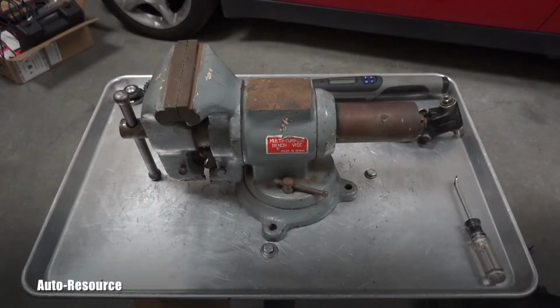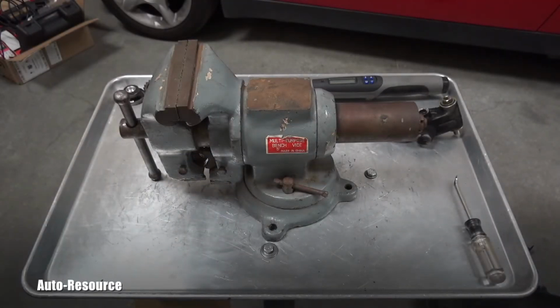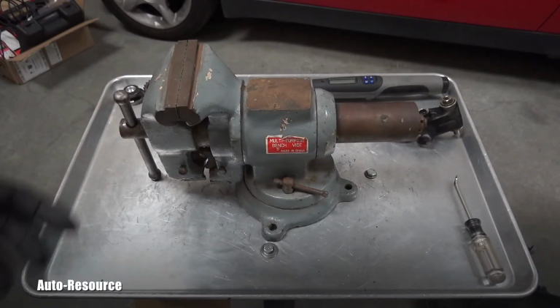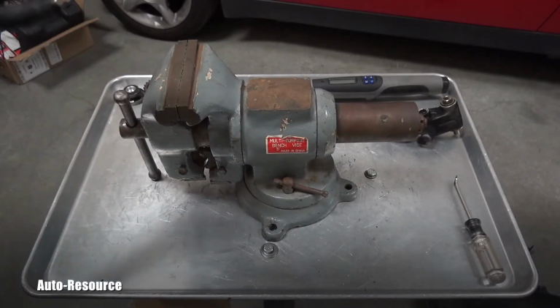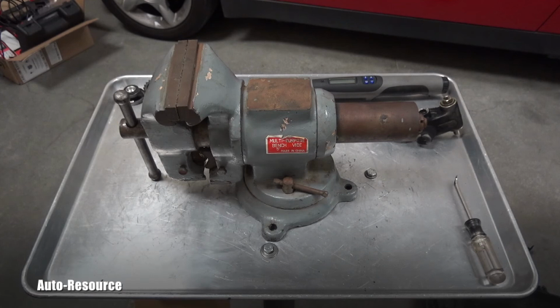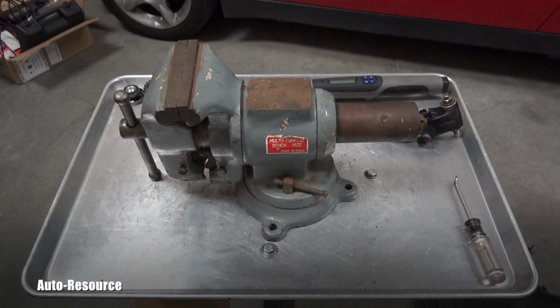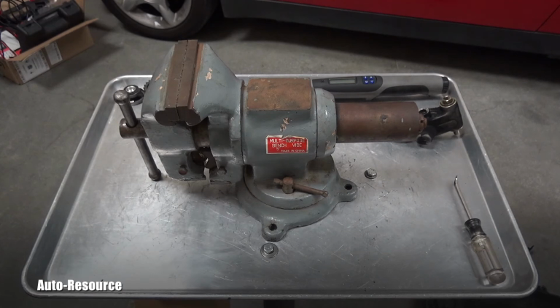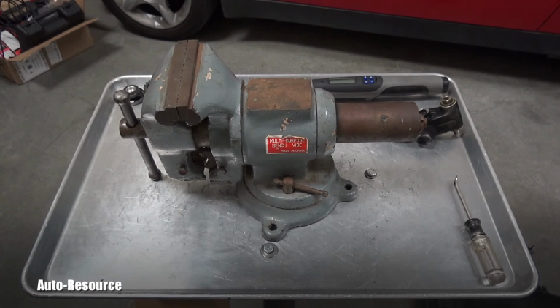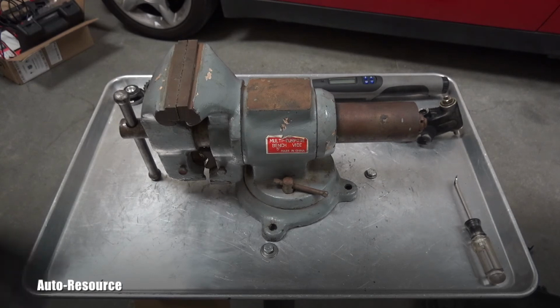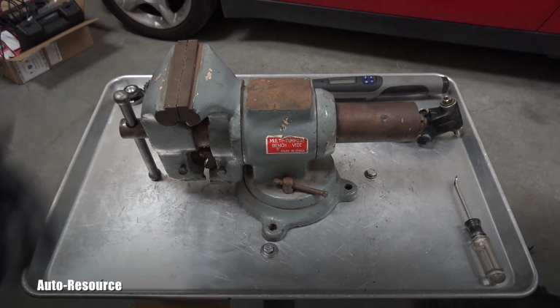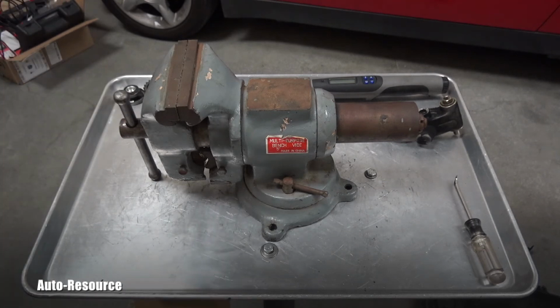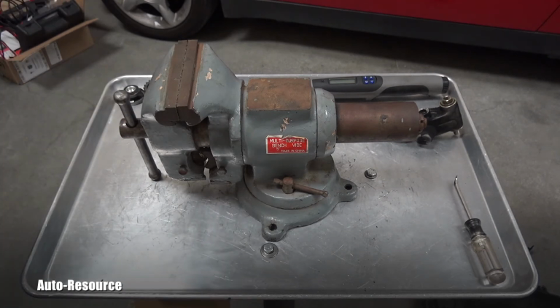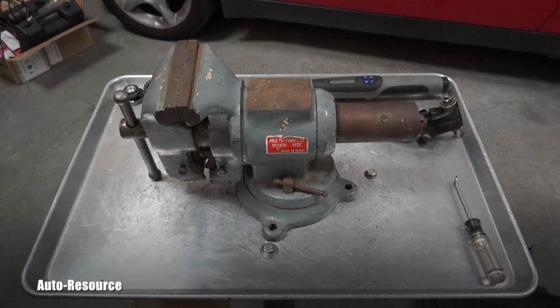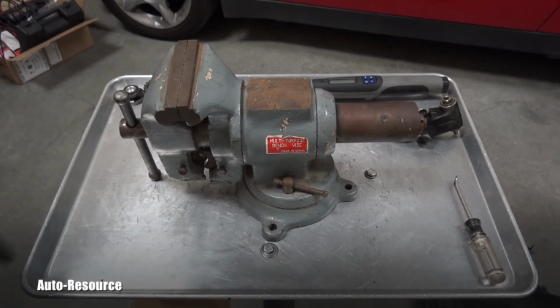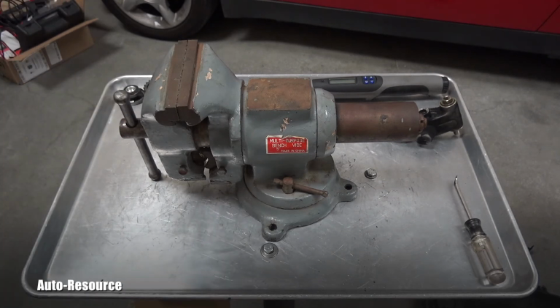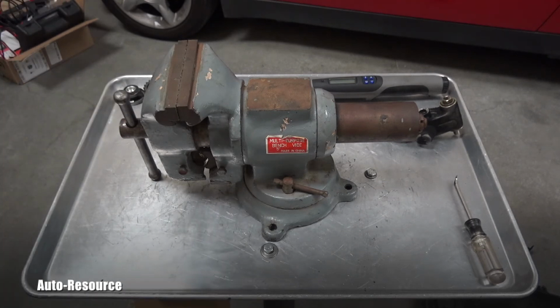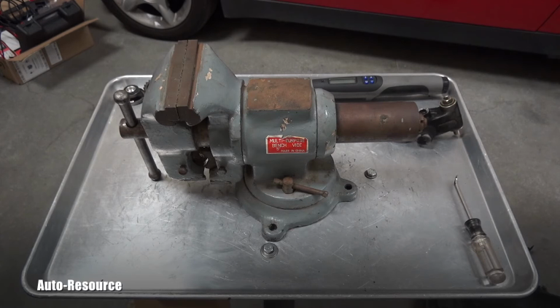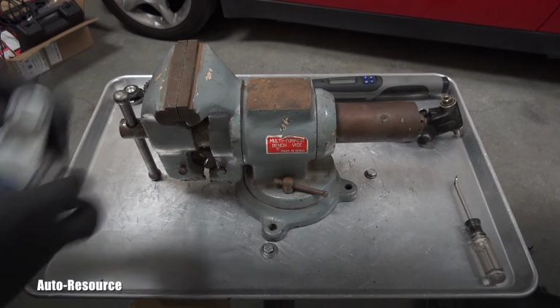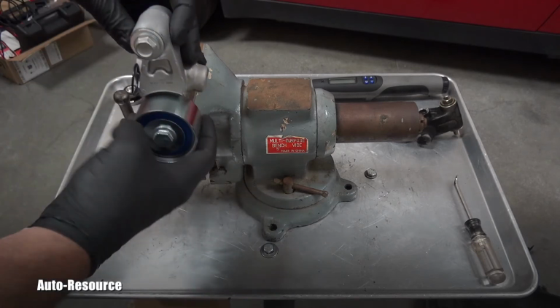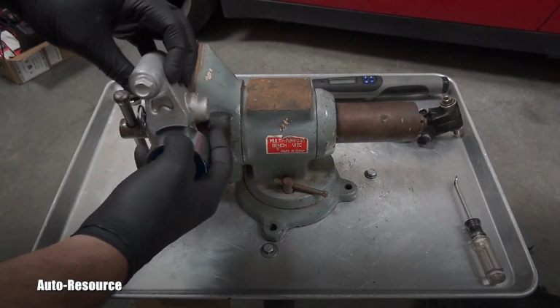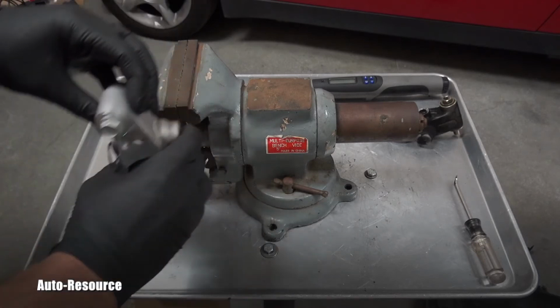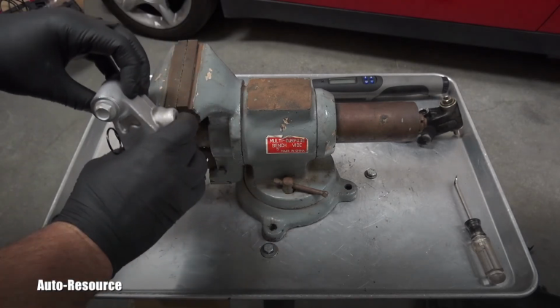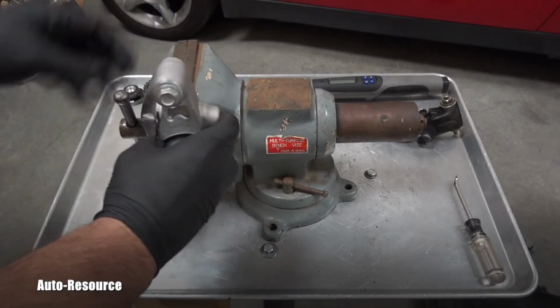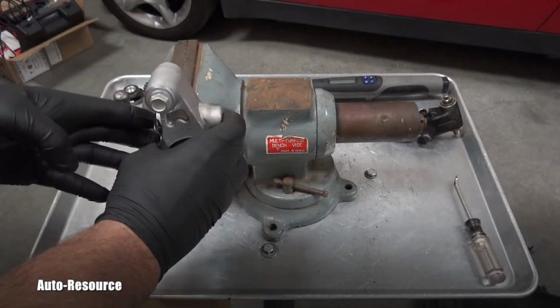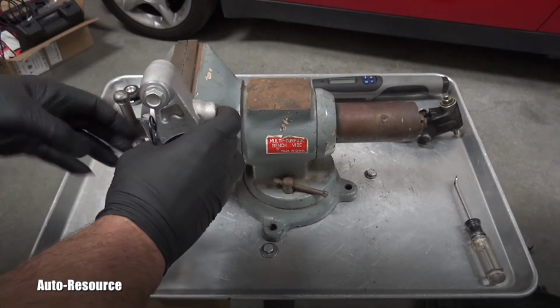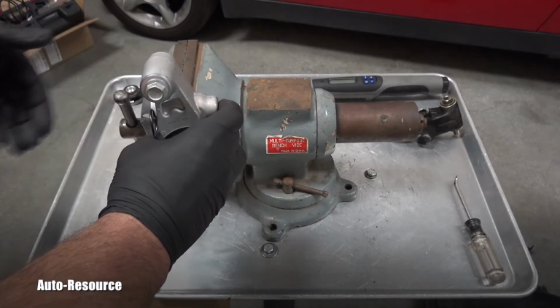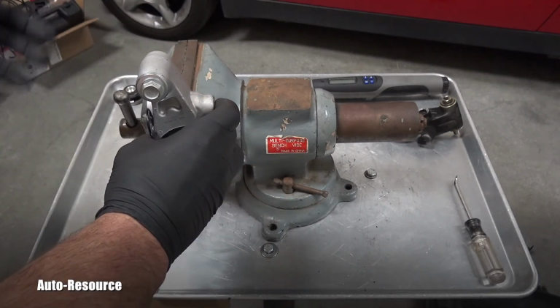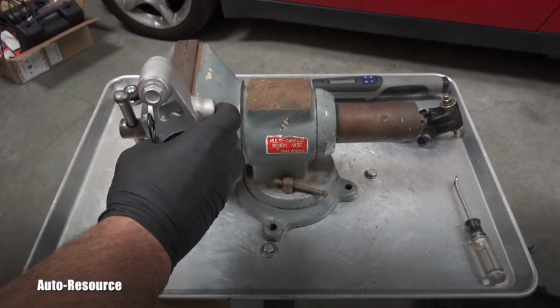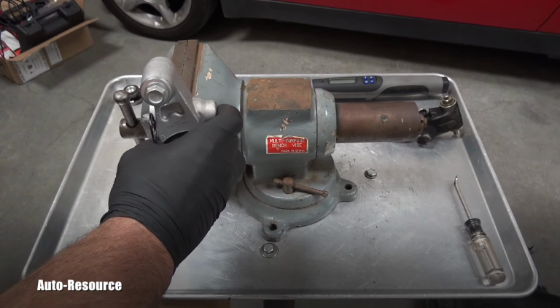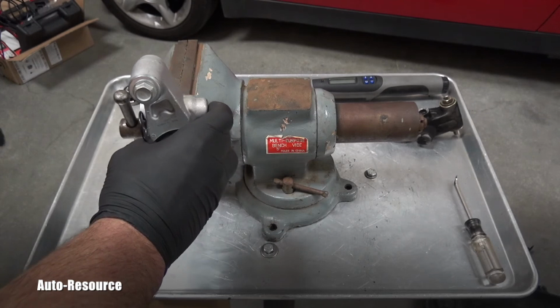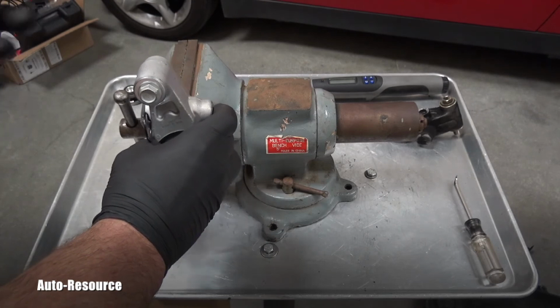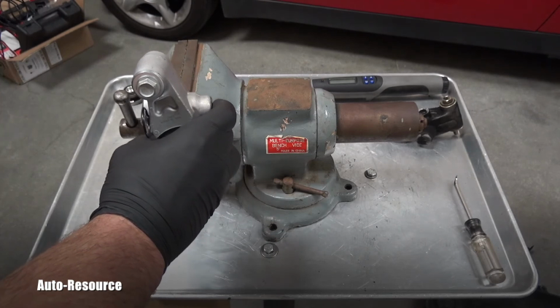You might think: I have my vice on the table, so I'll use the vice instead of bothering with the C-clamp — just put it in the vice this way, release it, let it go, and then push it back. Well, that's a huge mistake.